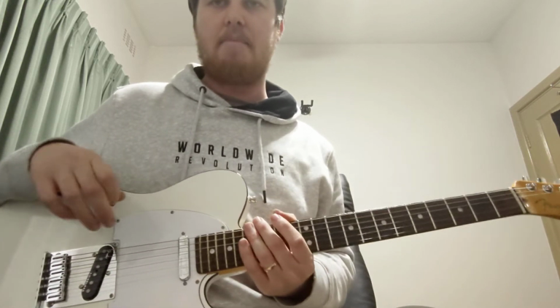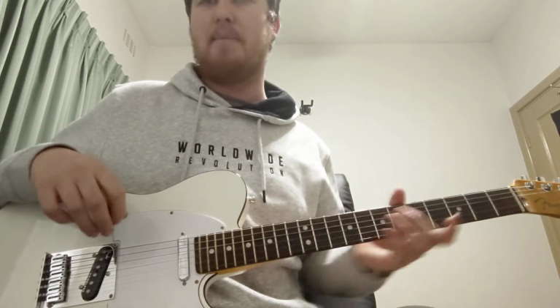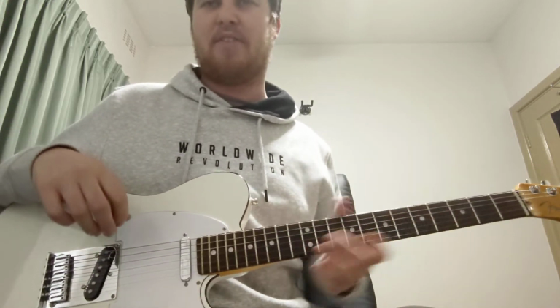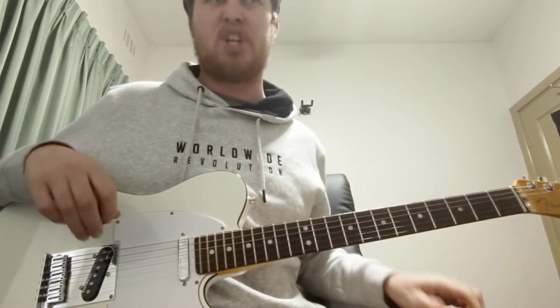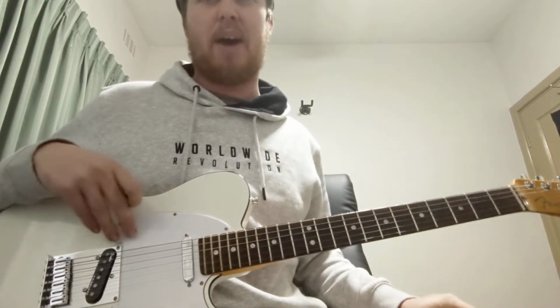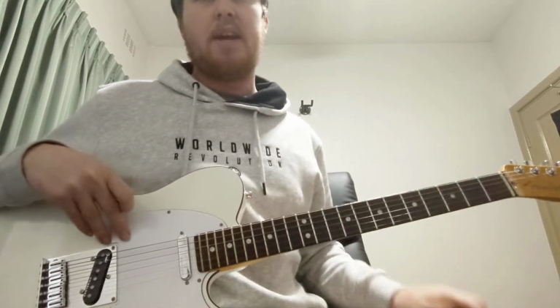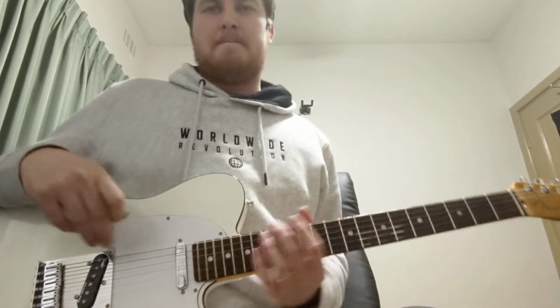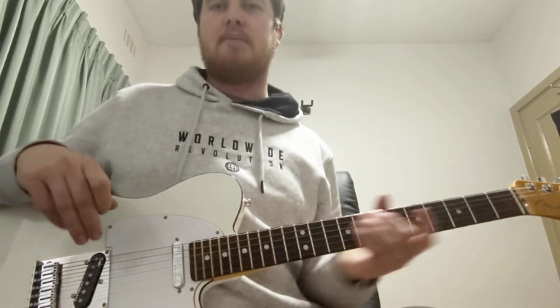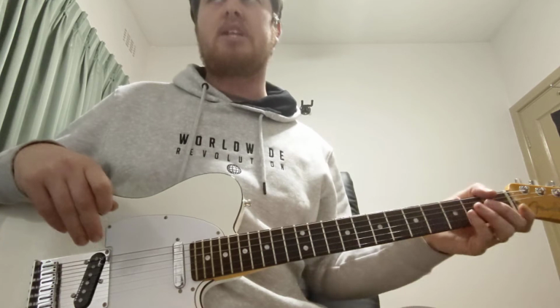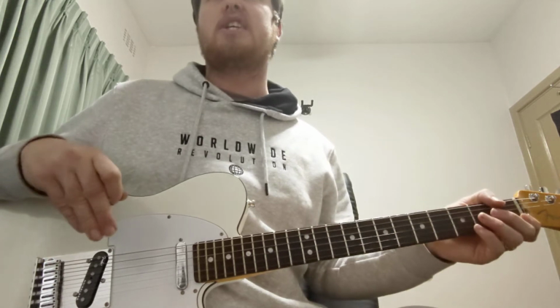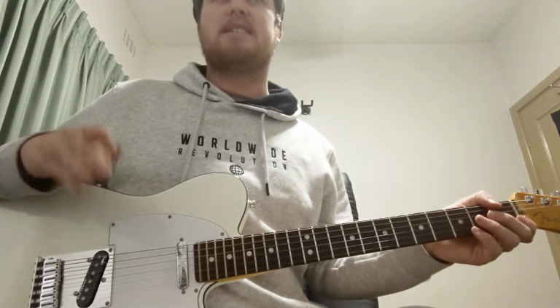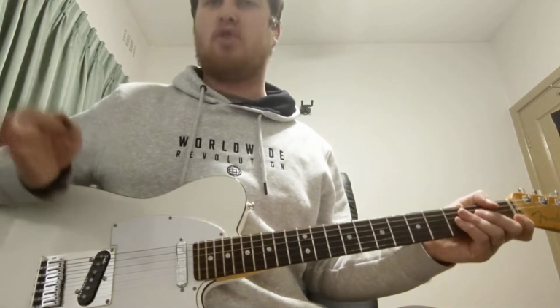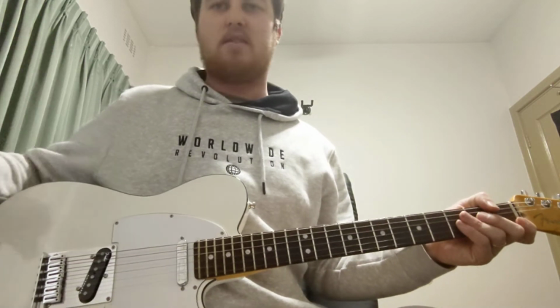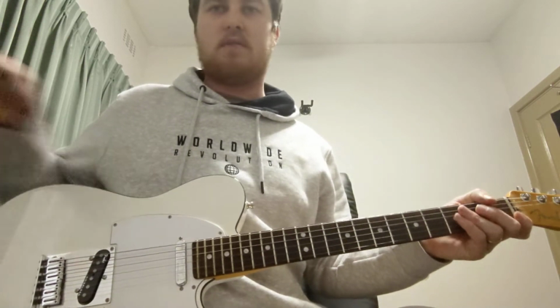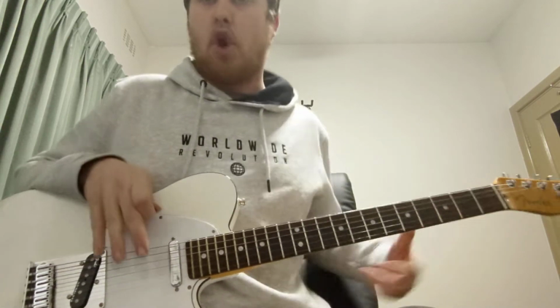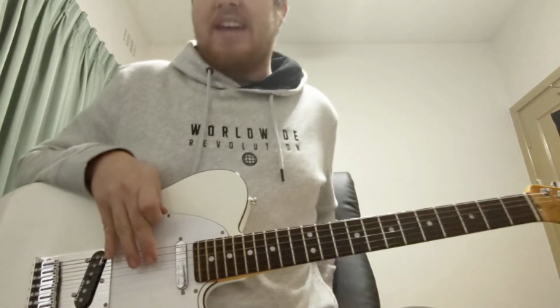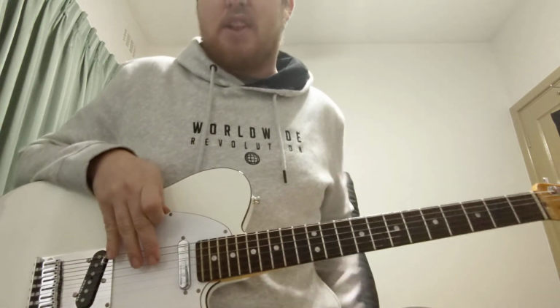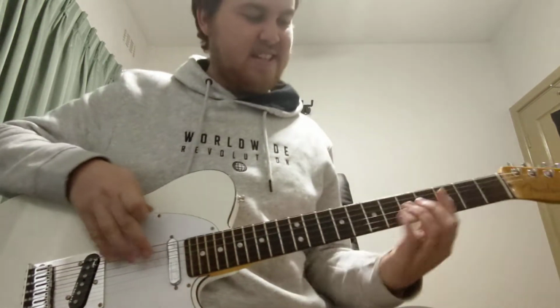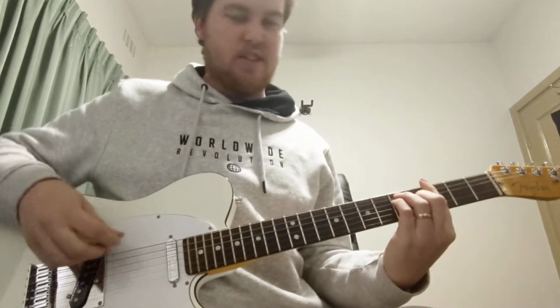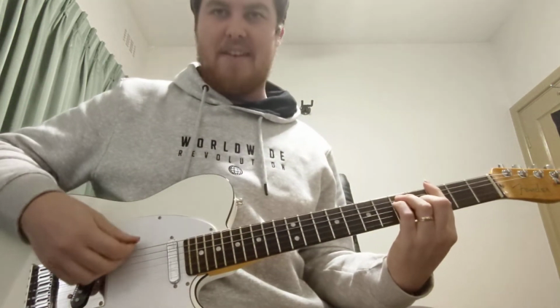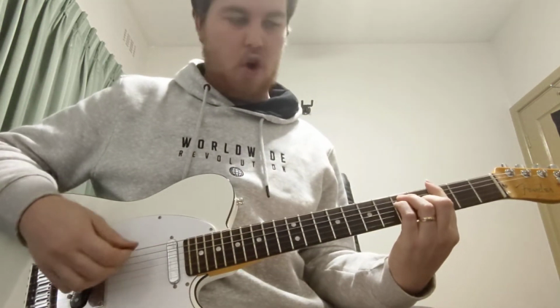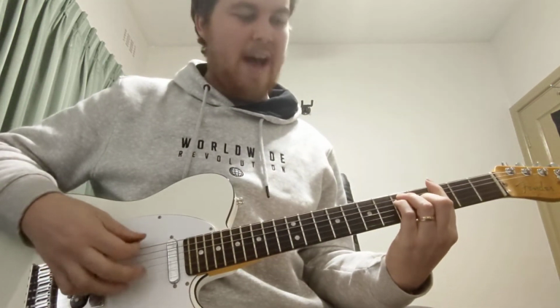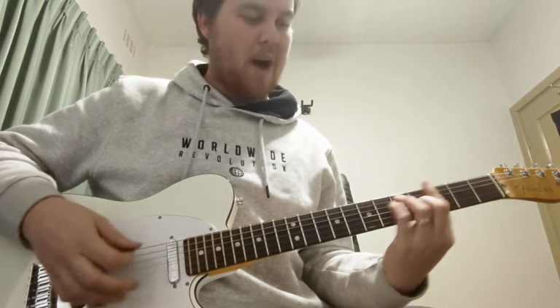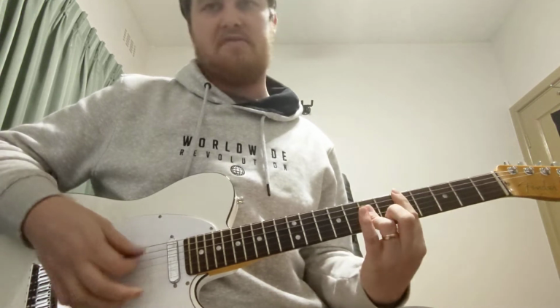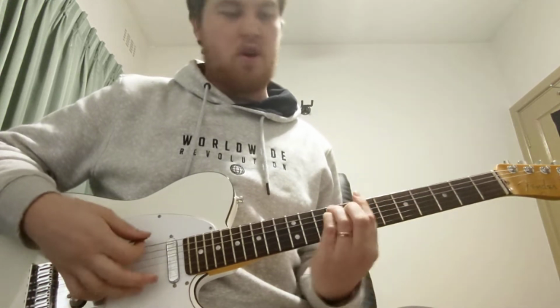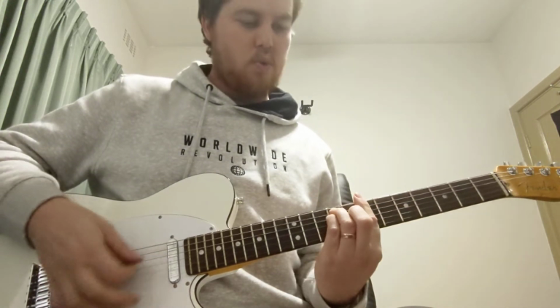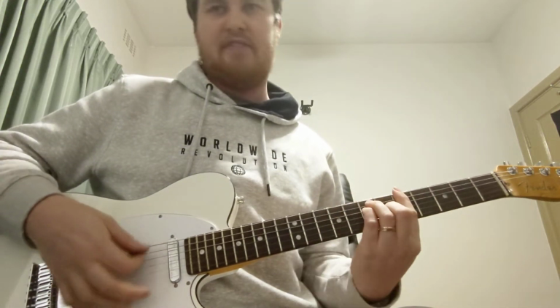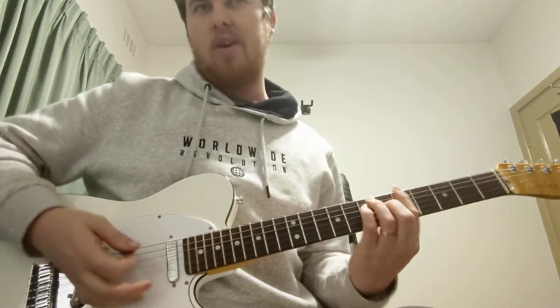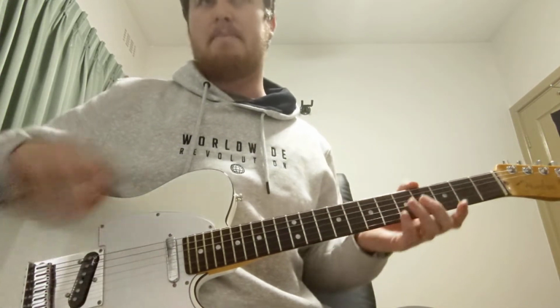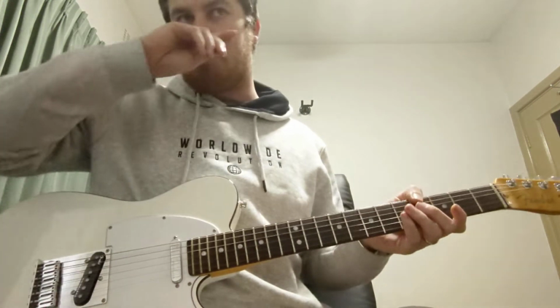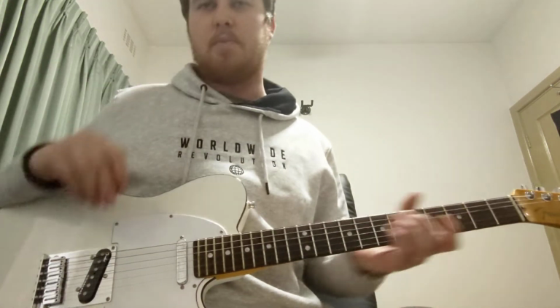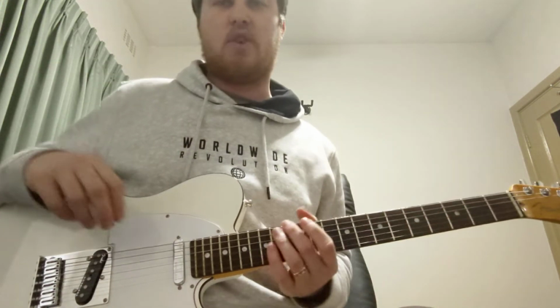We won't play for the first bridge anyway. The bridge is straight chord changes — the rest of the song is on that one, four, one, four, but the bridge will be straight.